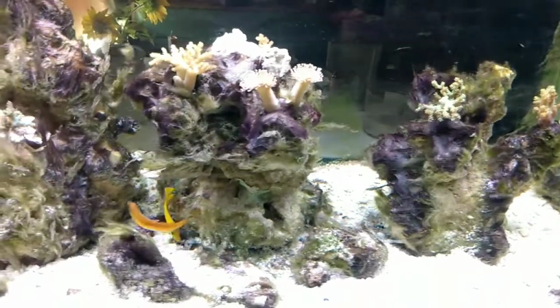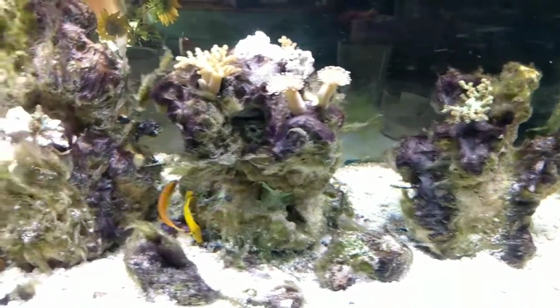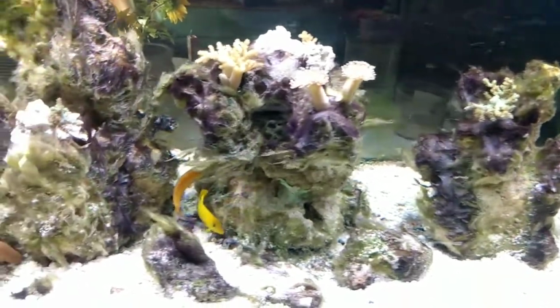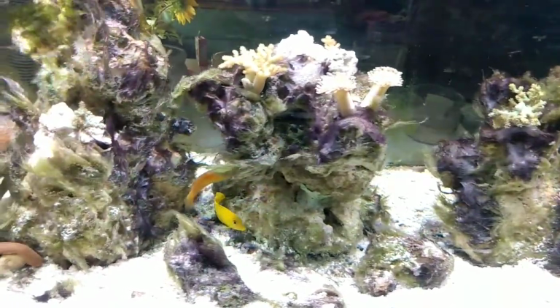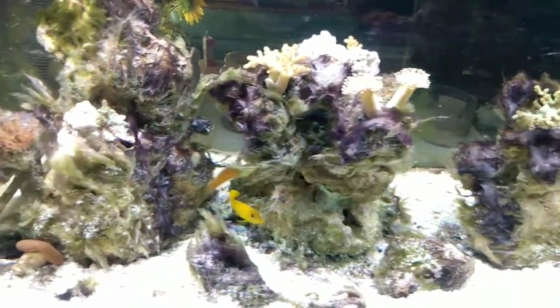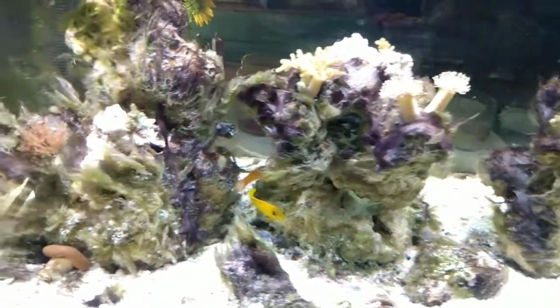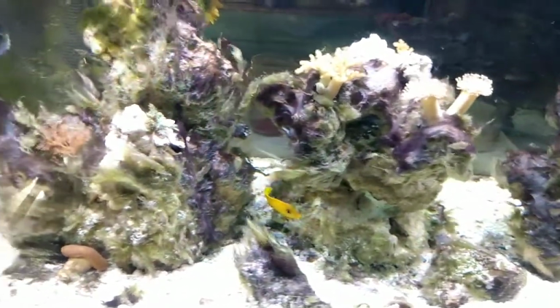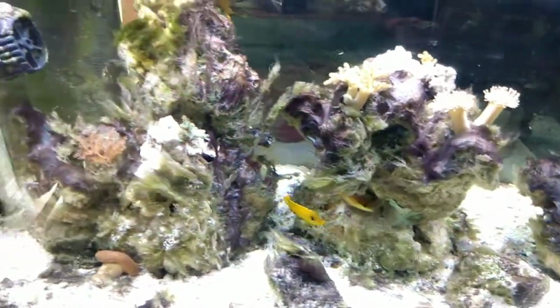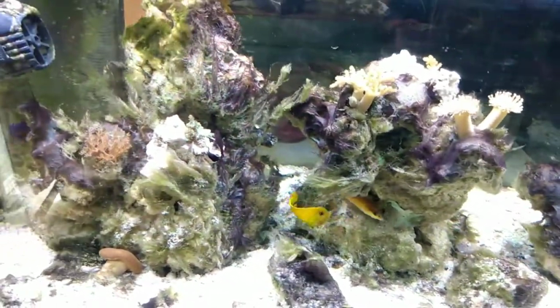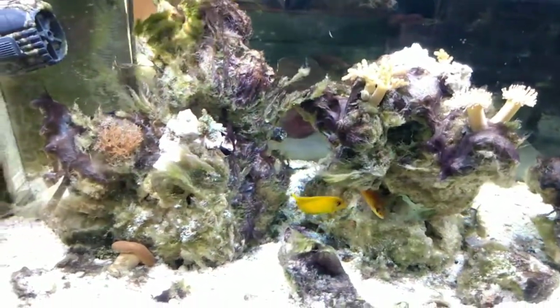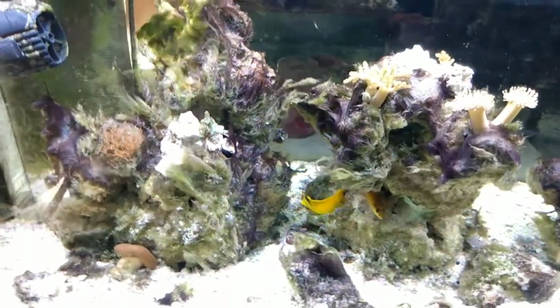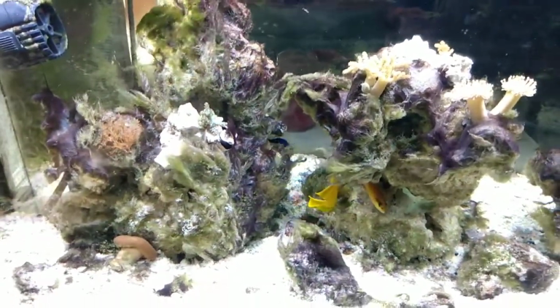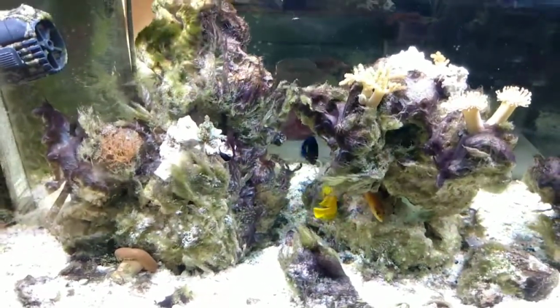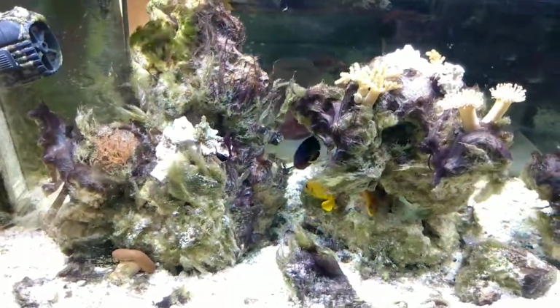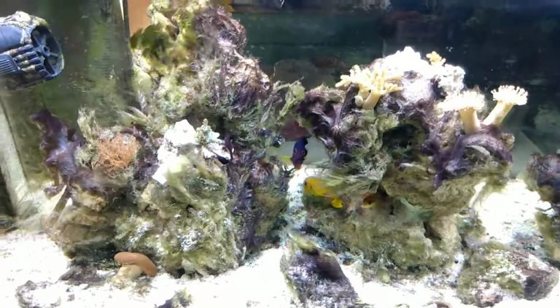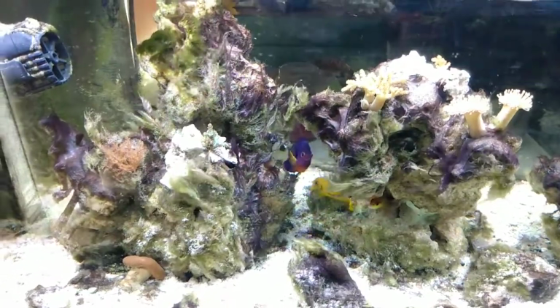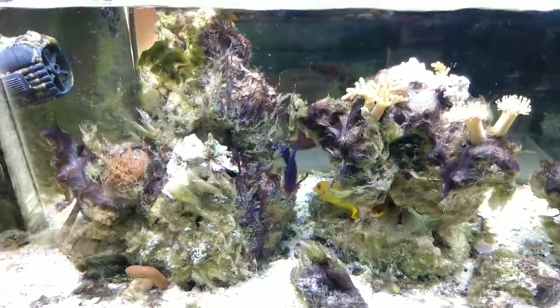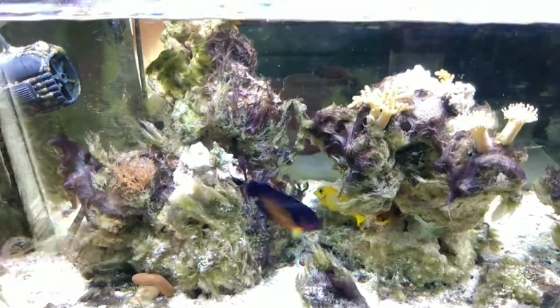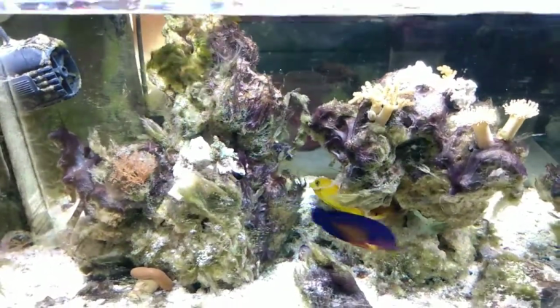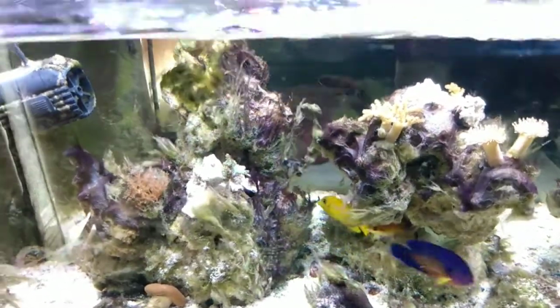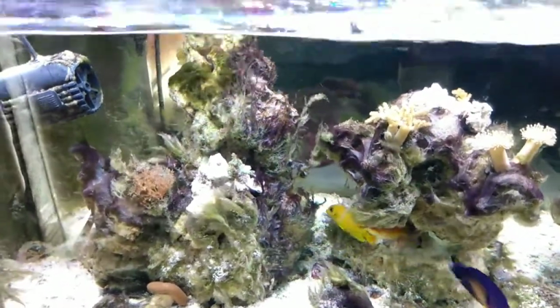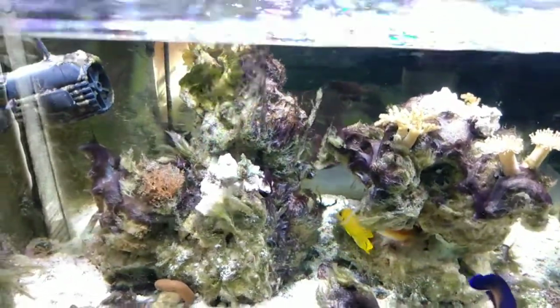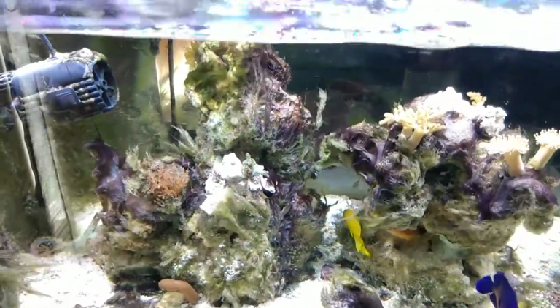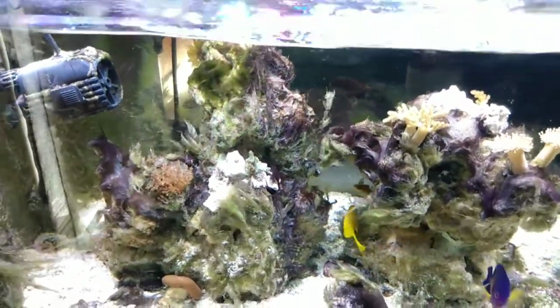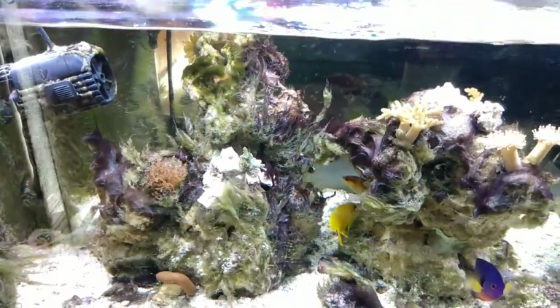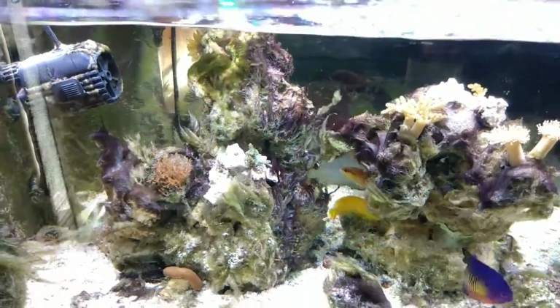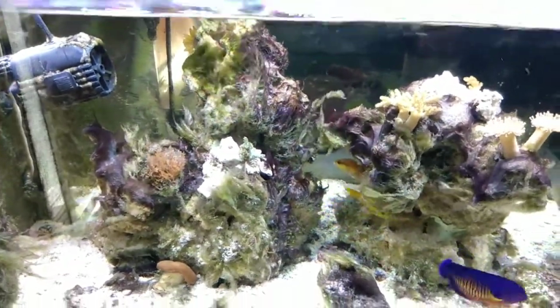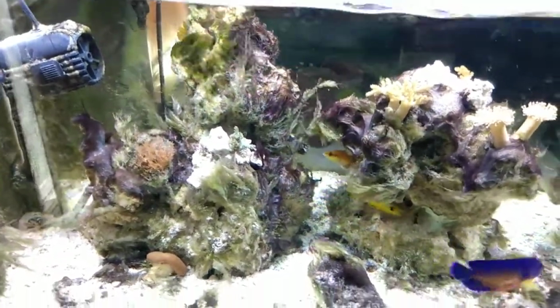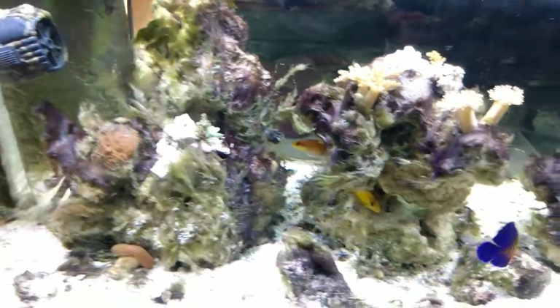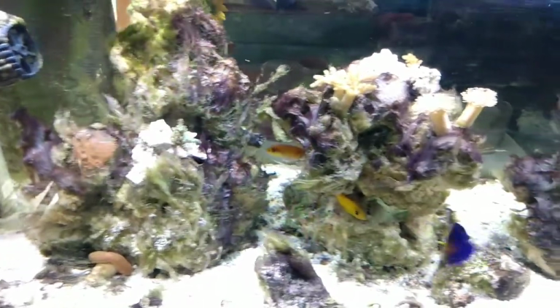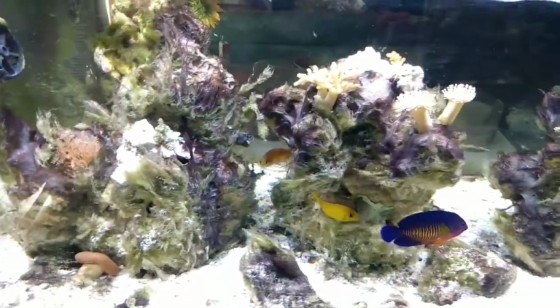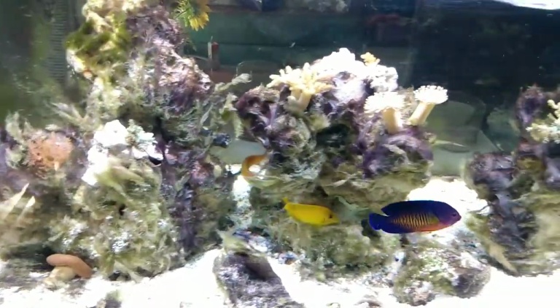When I first got this yellow mimic tang, I started feeding him a little bit of flake food — the algae flake food. He's eating, so he's doing really well. I see him picking a little bit at the rock, but as you can see, he's got a lot of work to do over here.